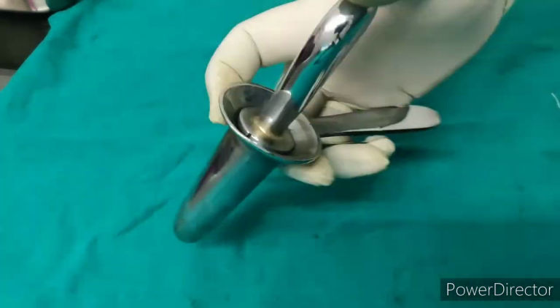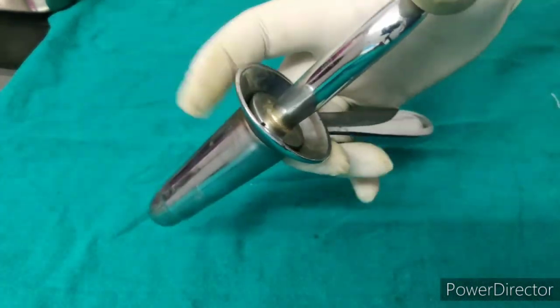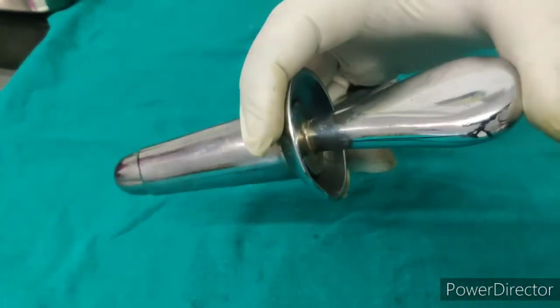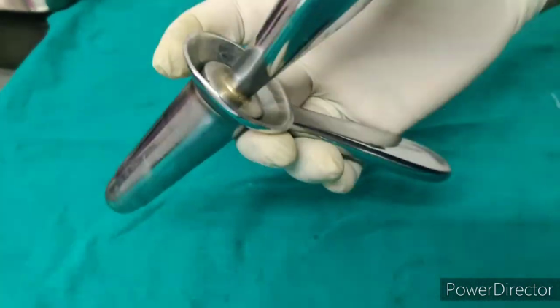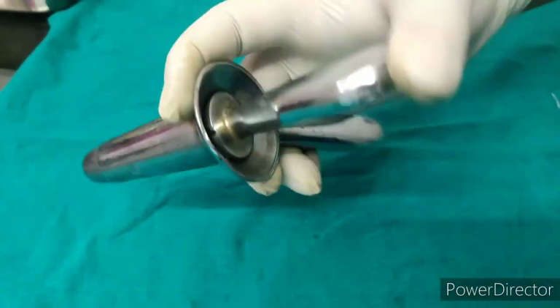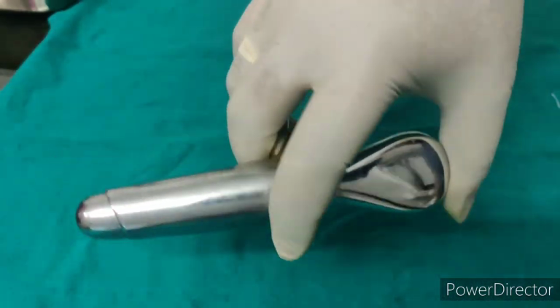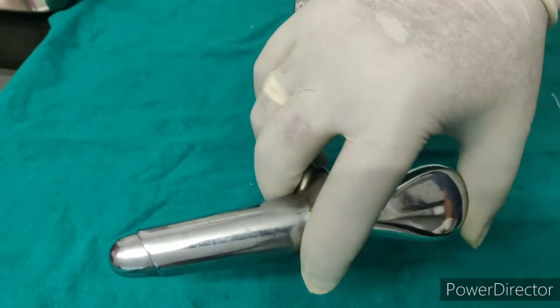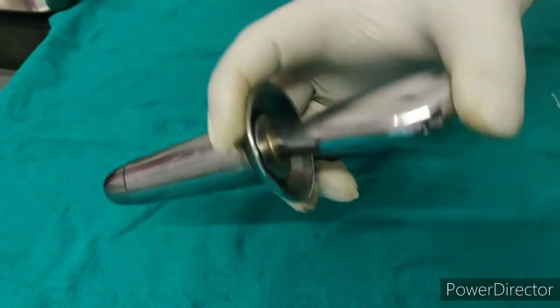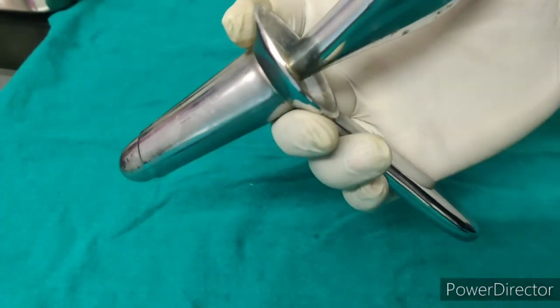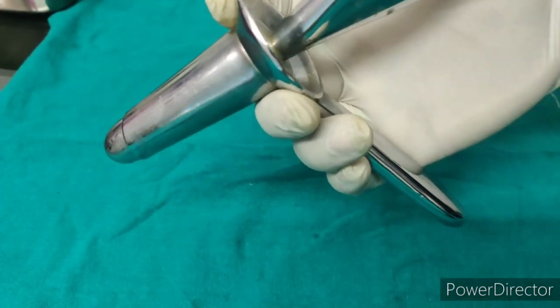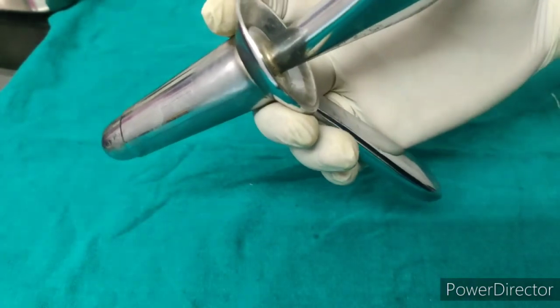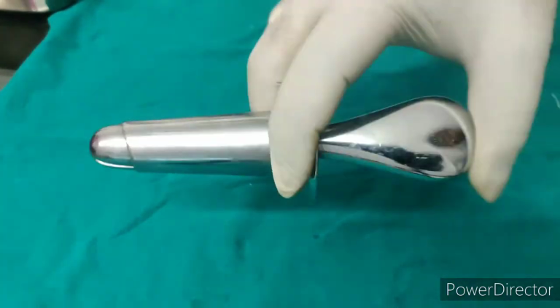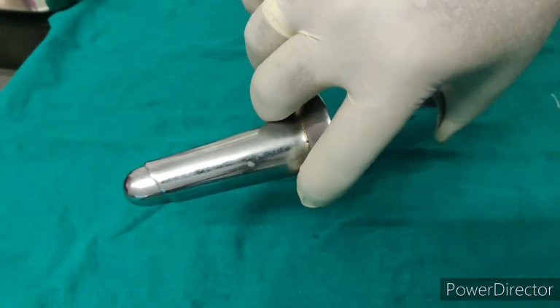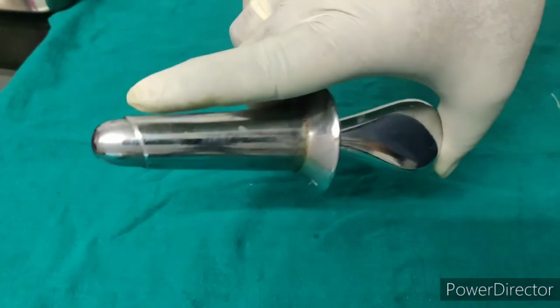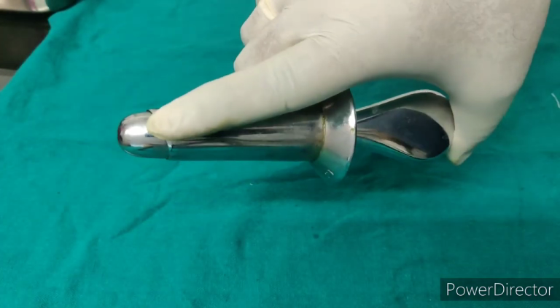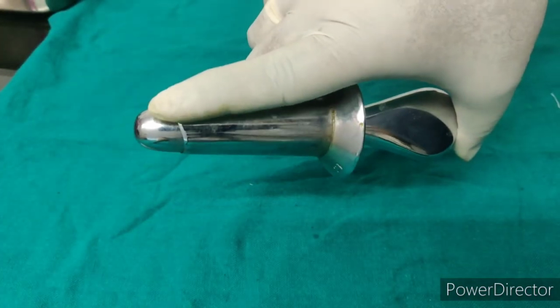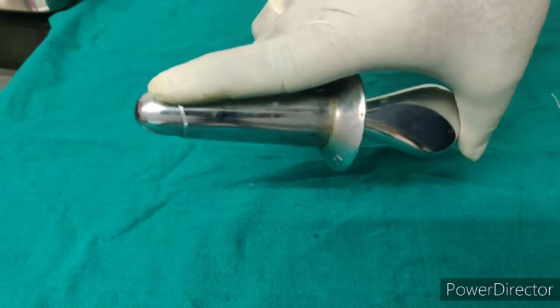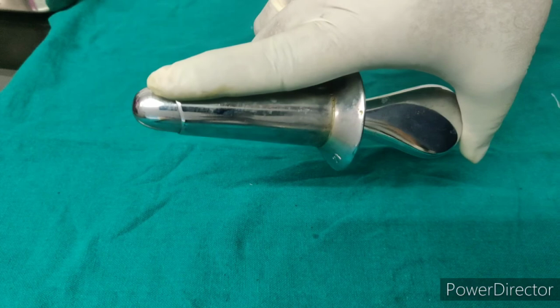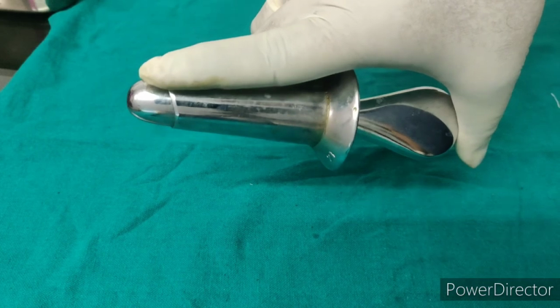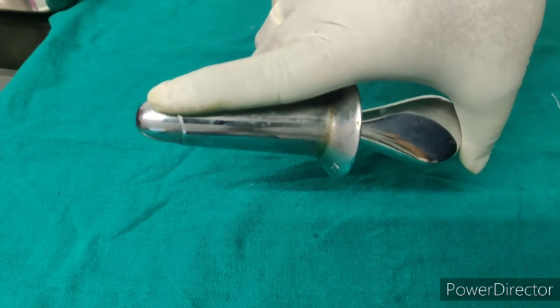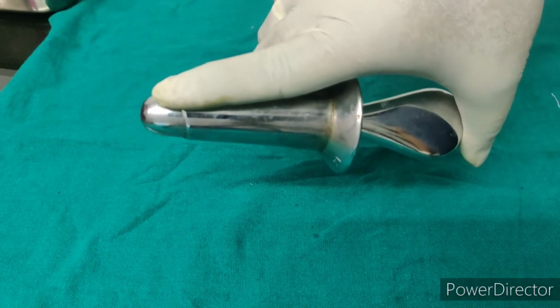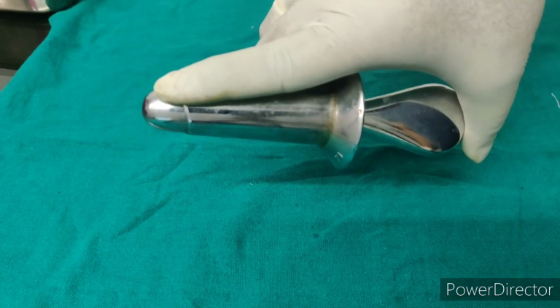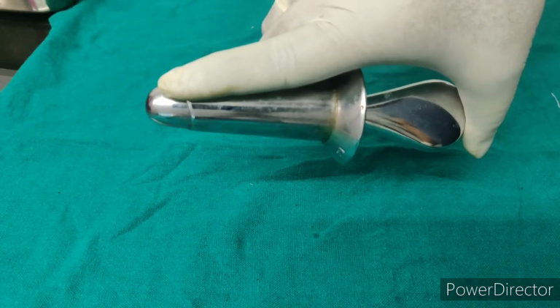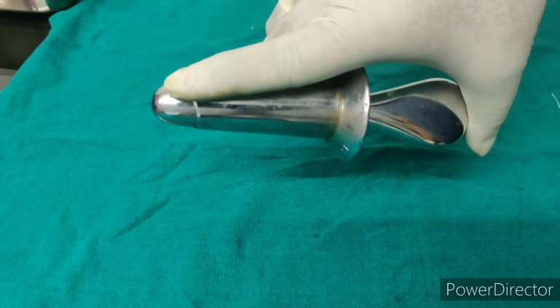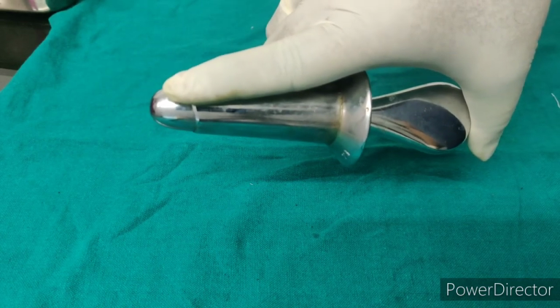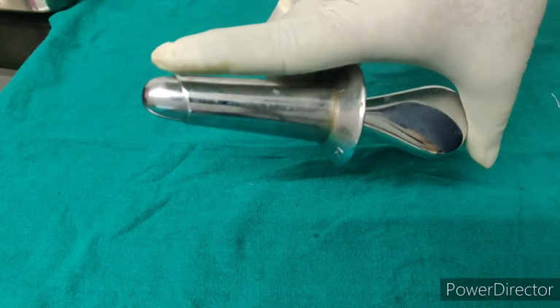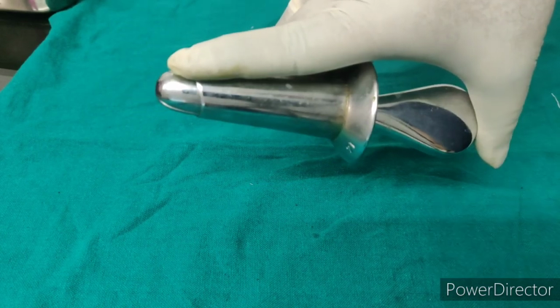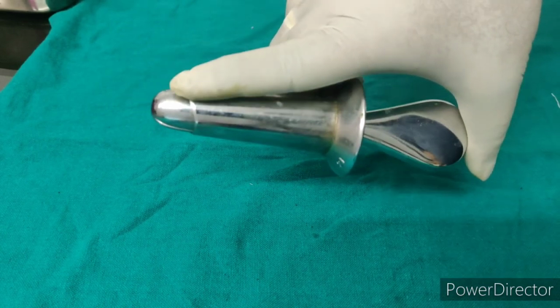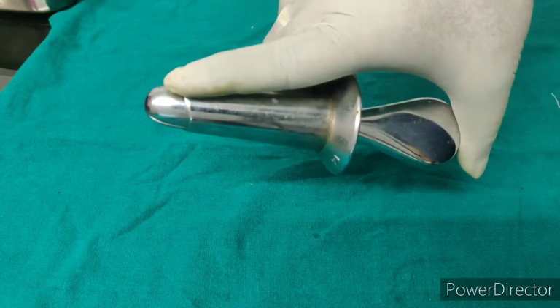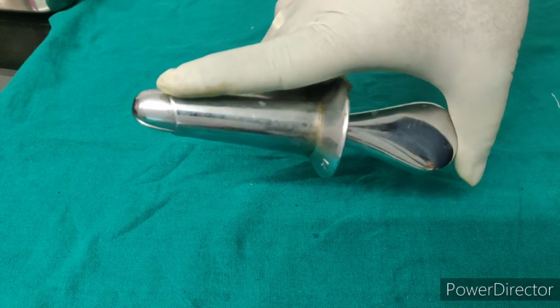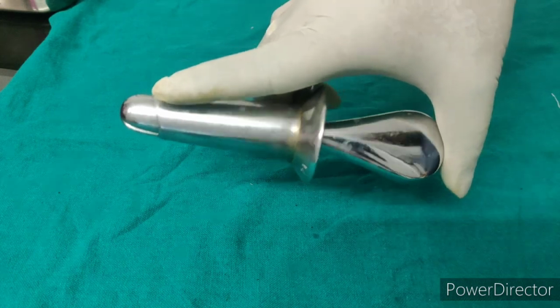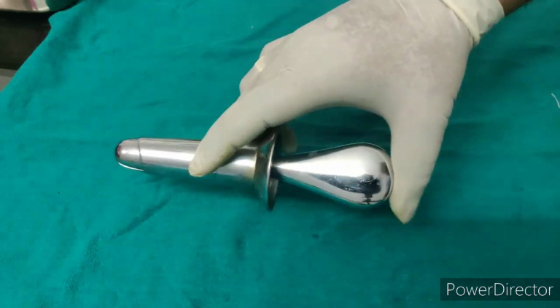The right way of folding is like this. Xylocaine jelly is applied over the tip of this proctoscope before inserting it inside the anus.